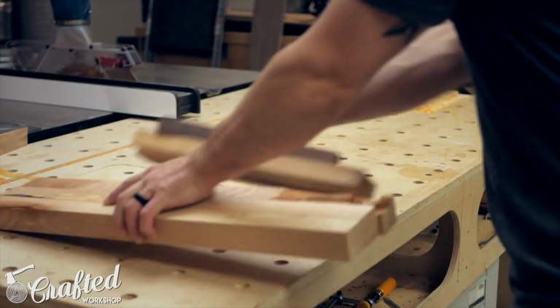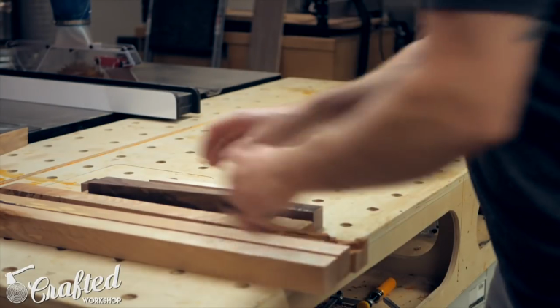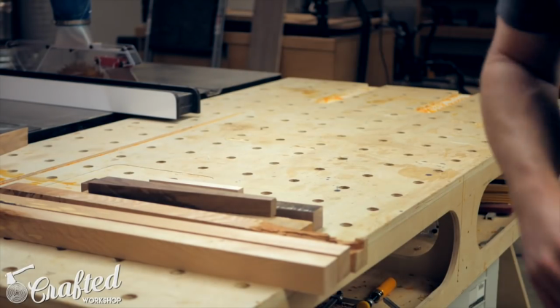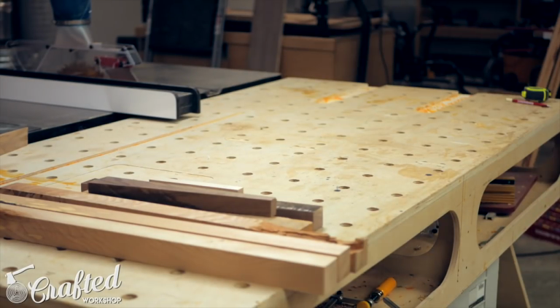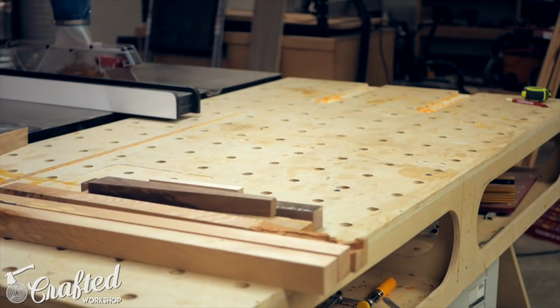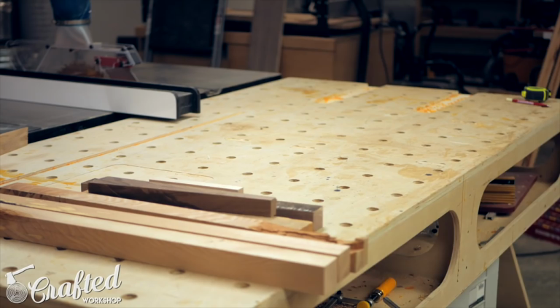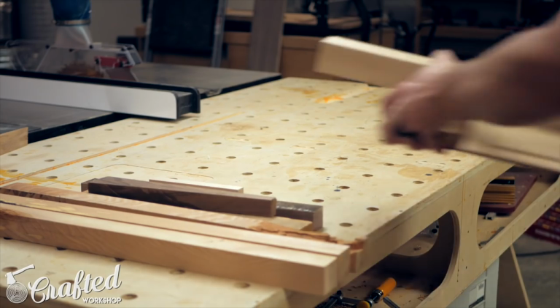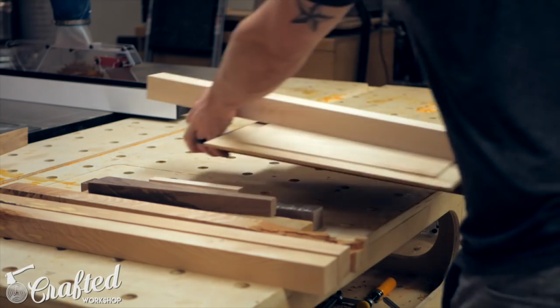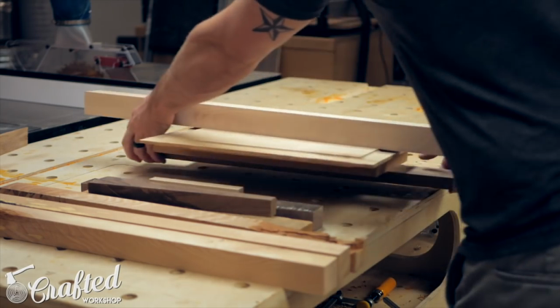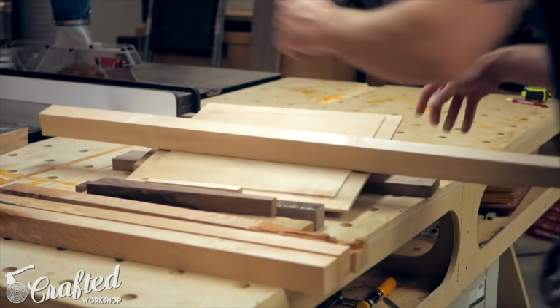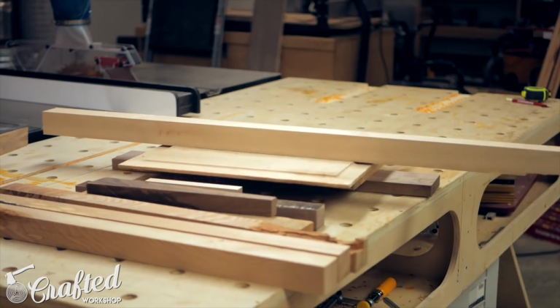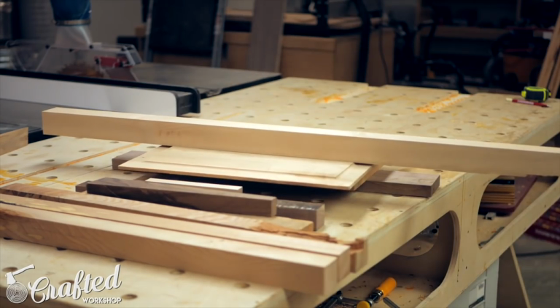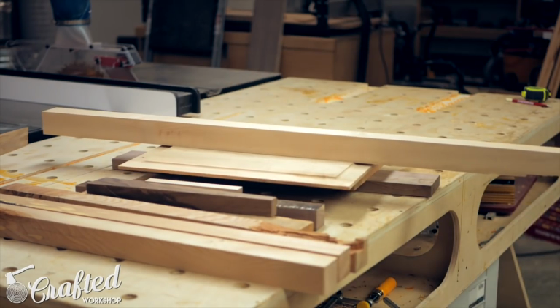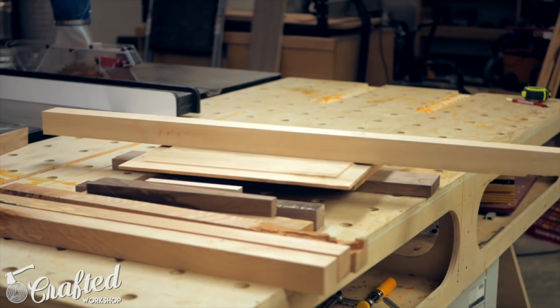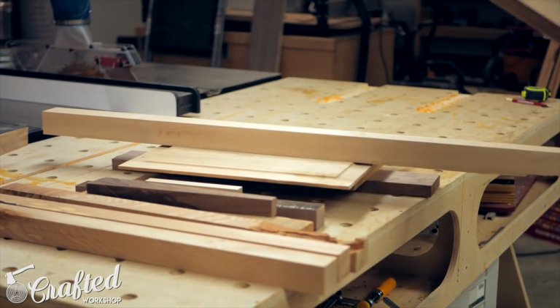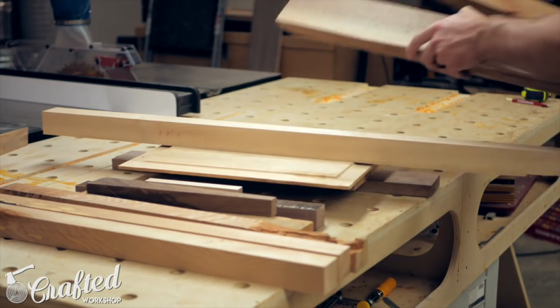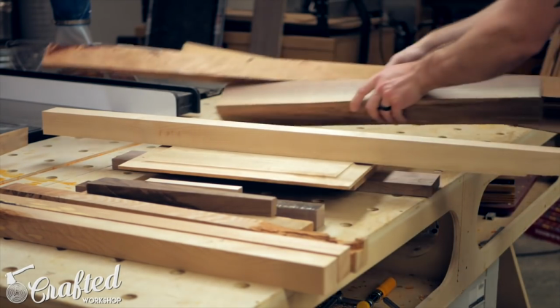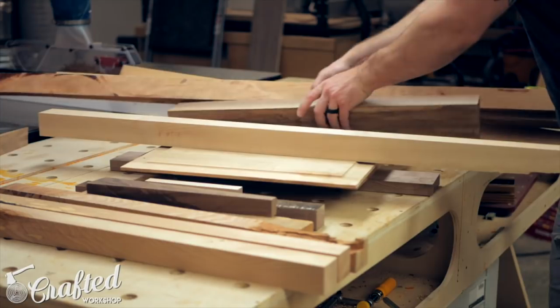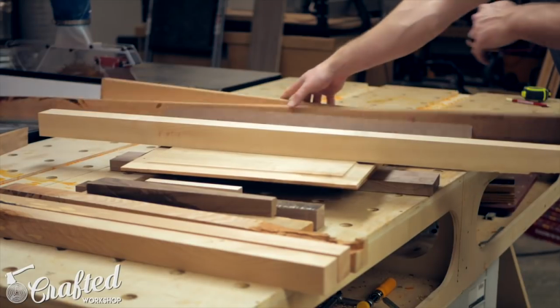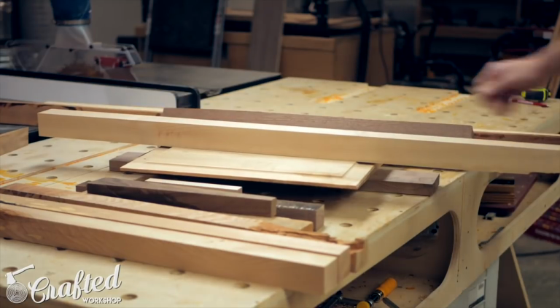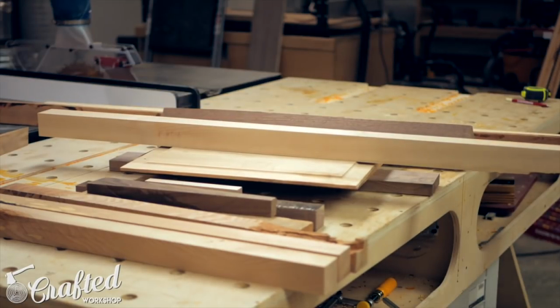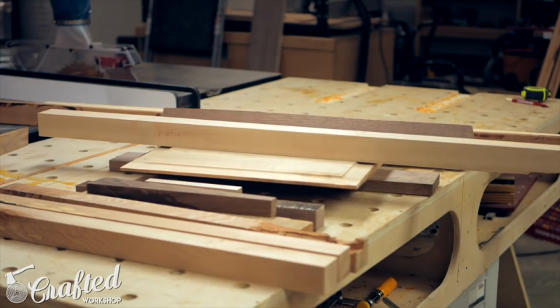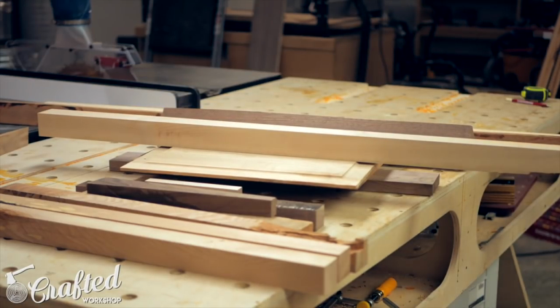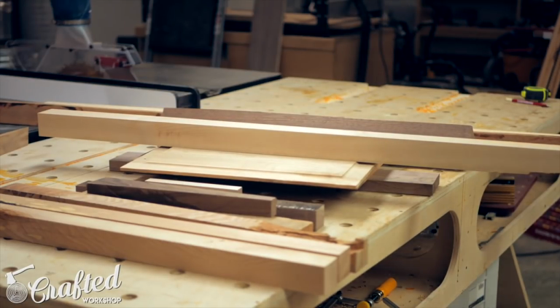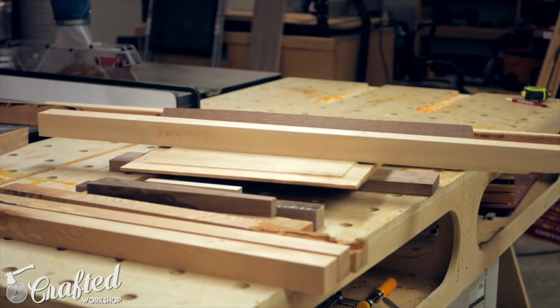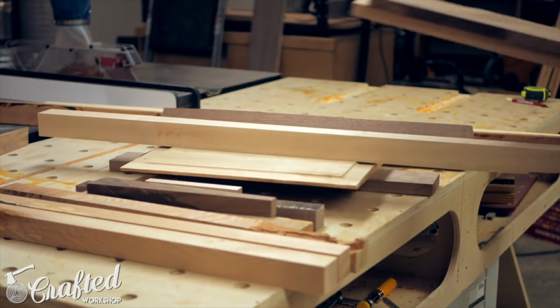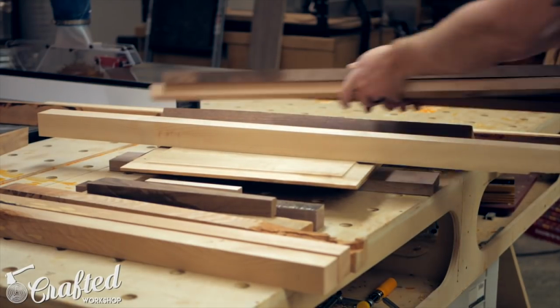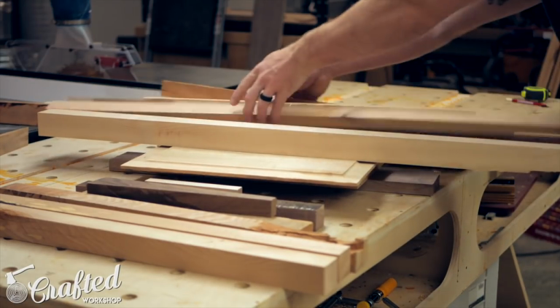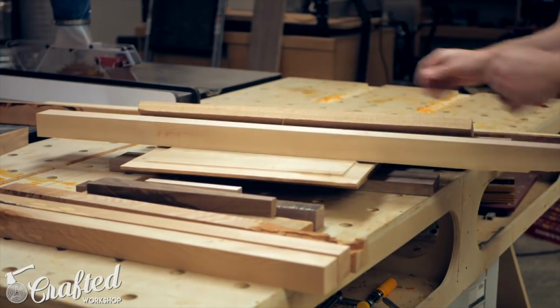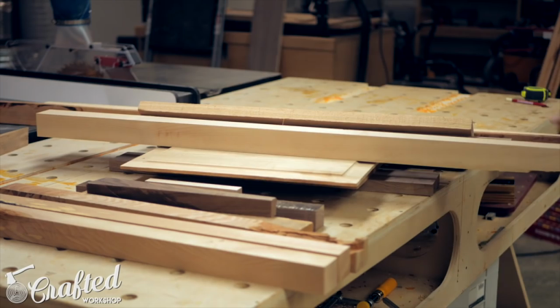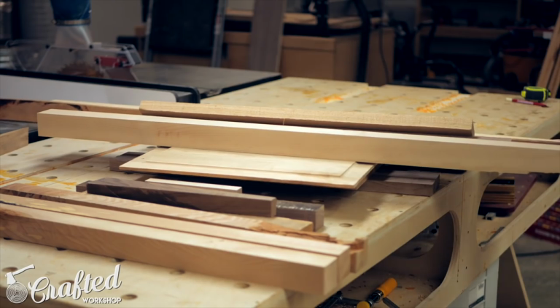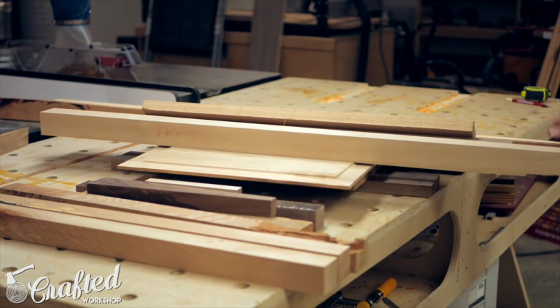If you've seen my video on building an end grain cutting board this process will look pretty familiar to you. I've accumulated a lot of scrap wood over the past few months and actually still have some of the wood from that pile I bought off Craigslist for the end grain cutting boards.